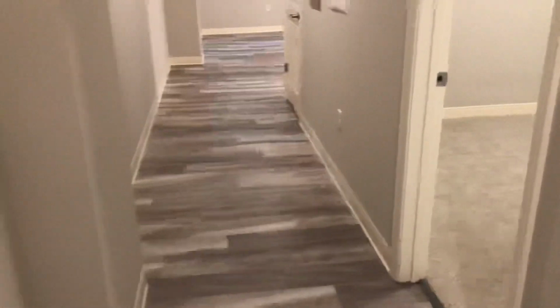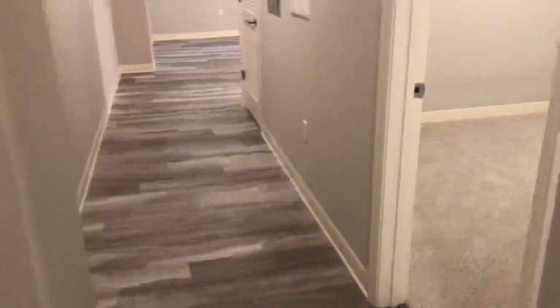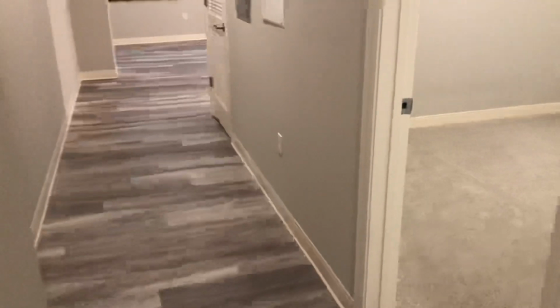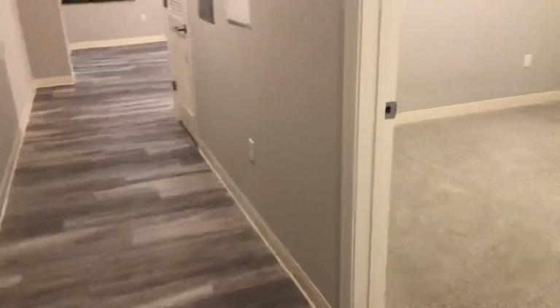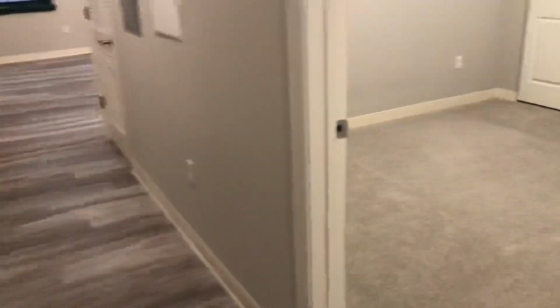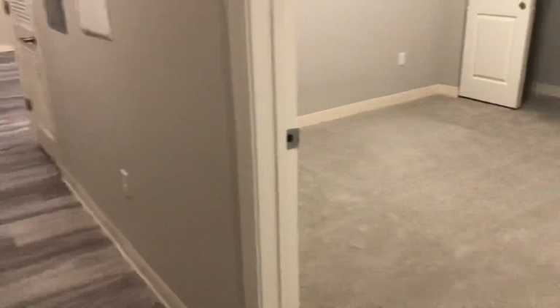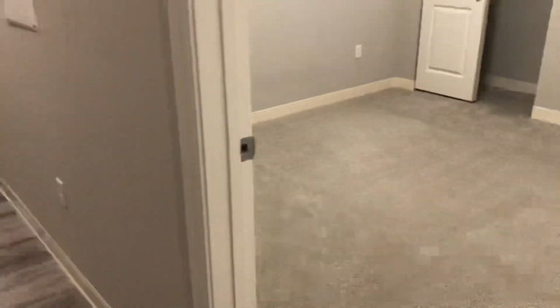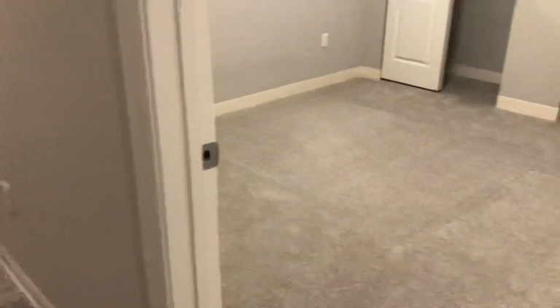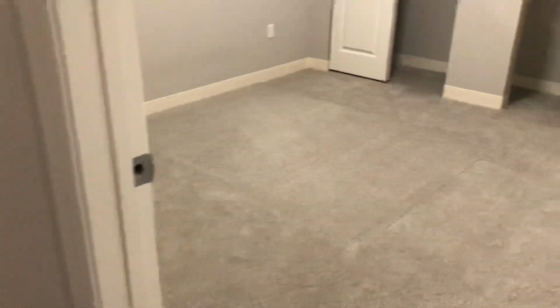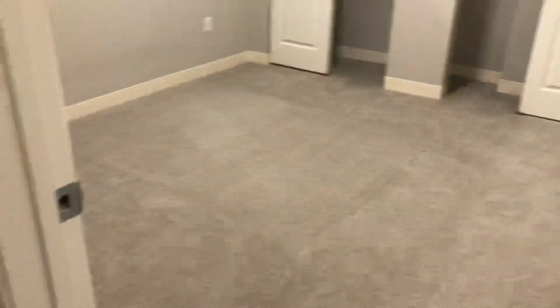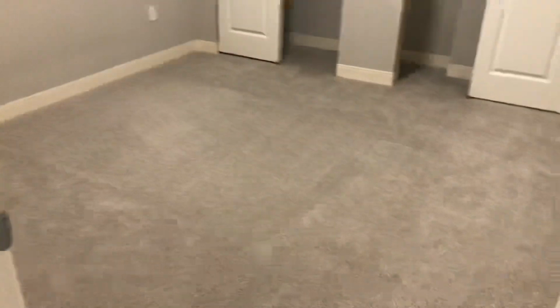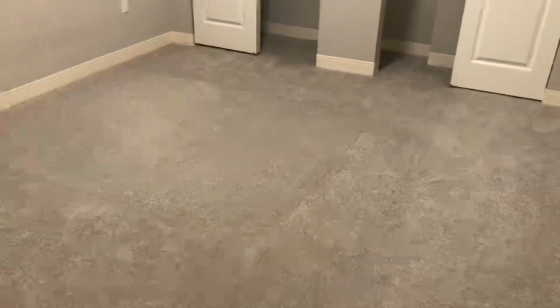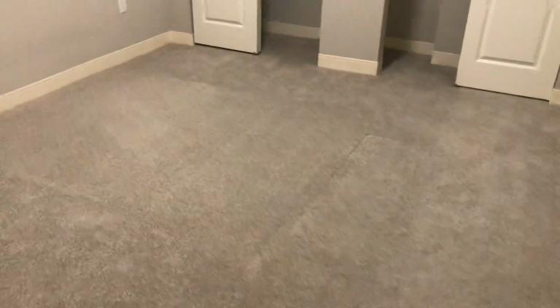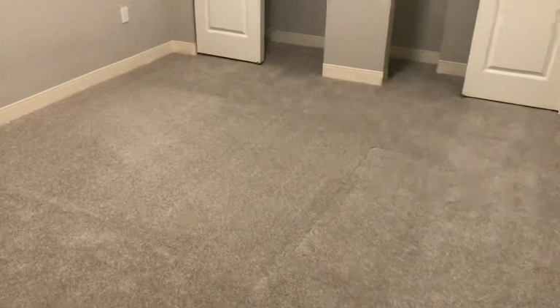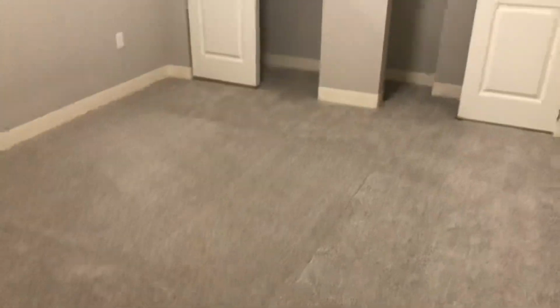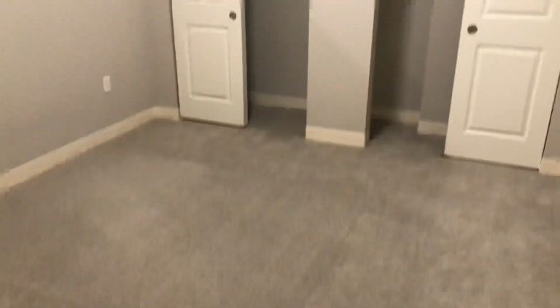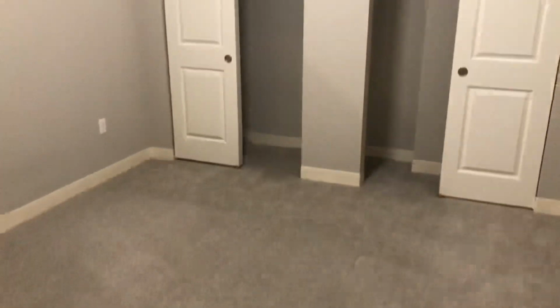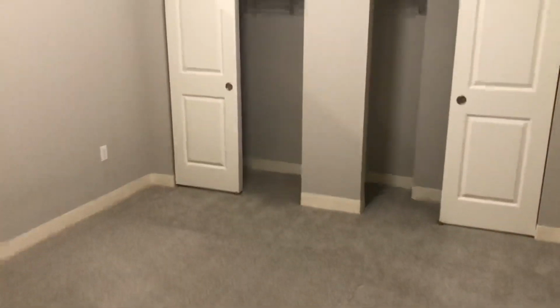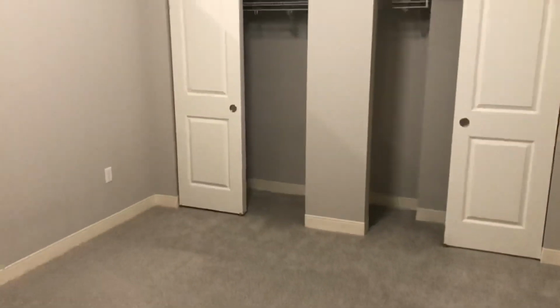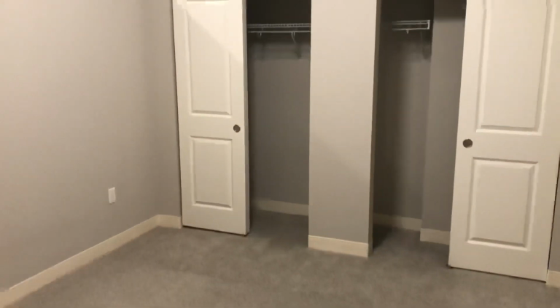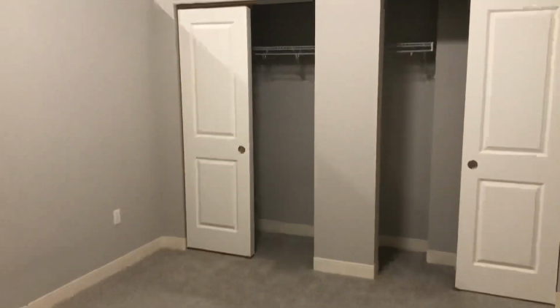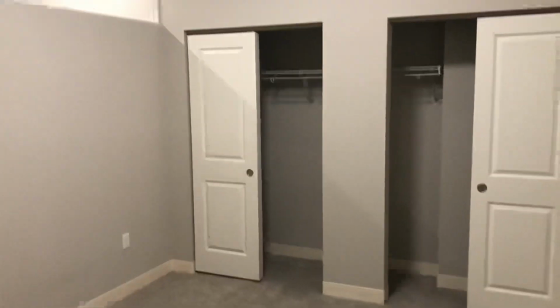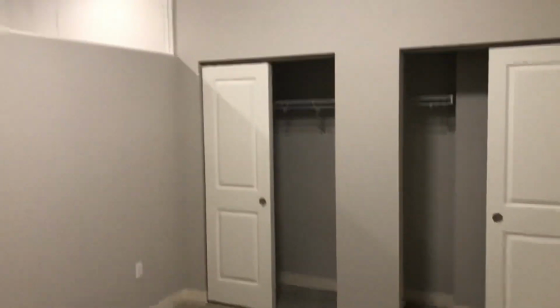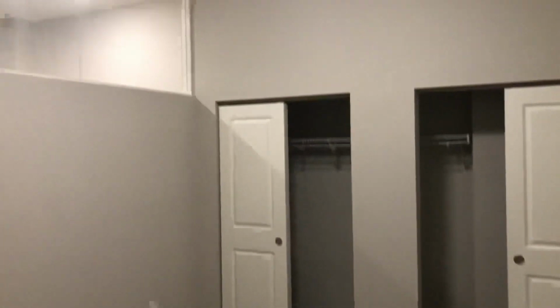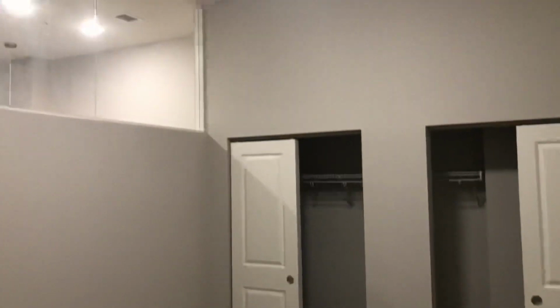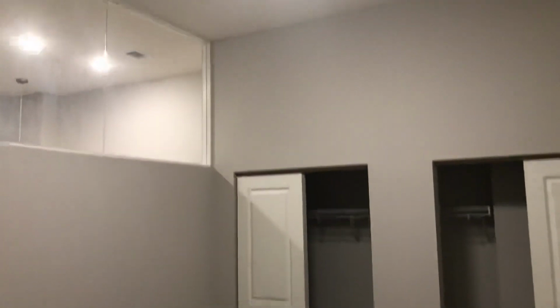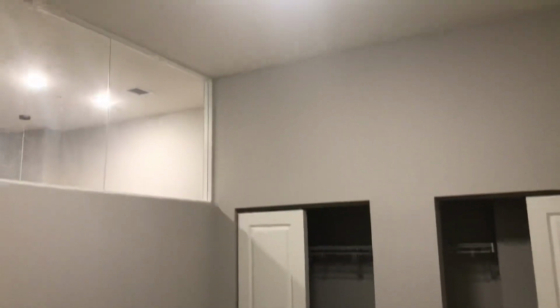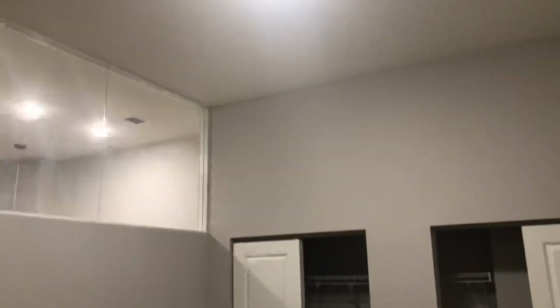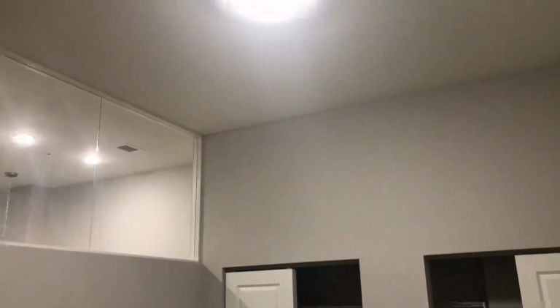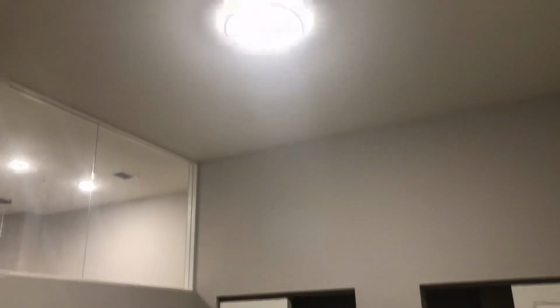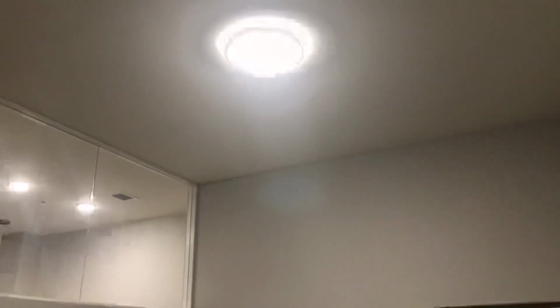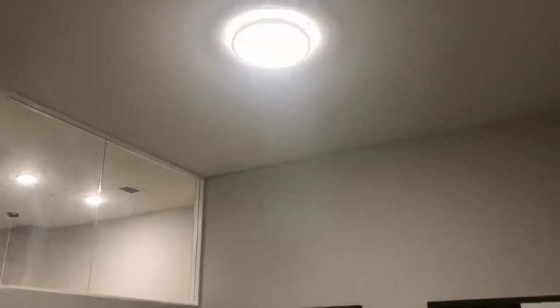Next, we have the bedroom area. It is large with a double closet, and it does have overhead lighting, so it is nice and bright.